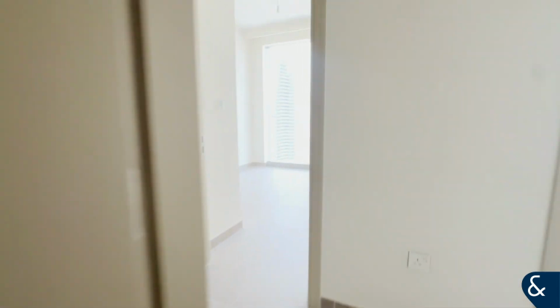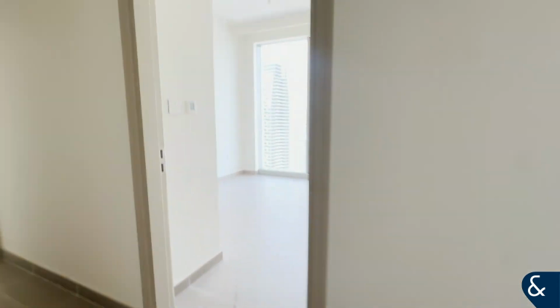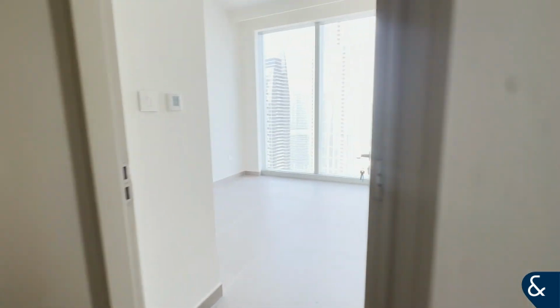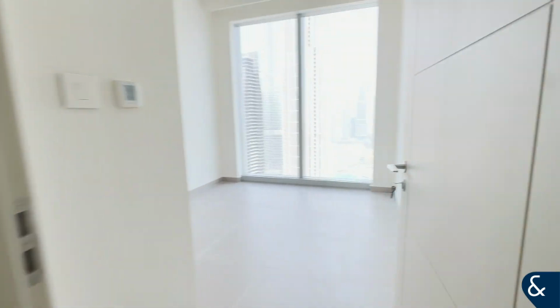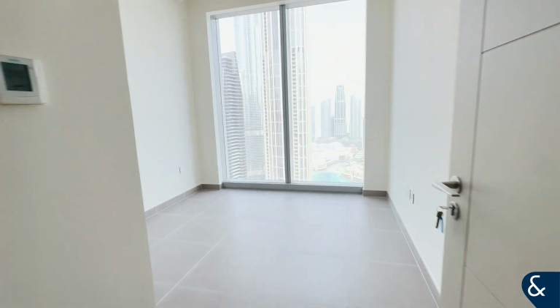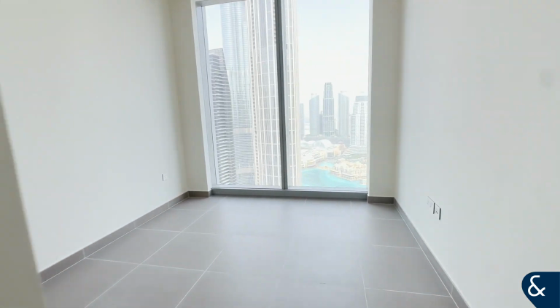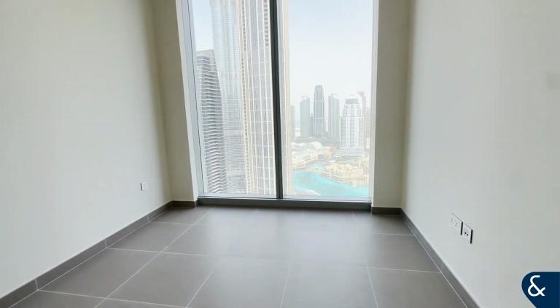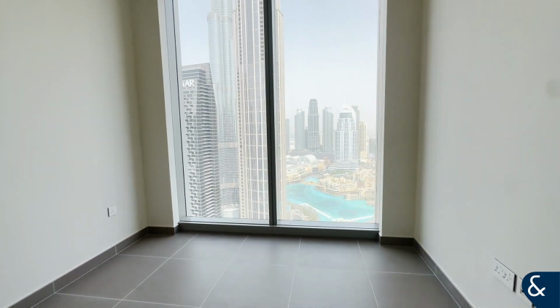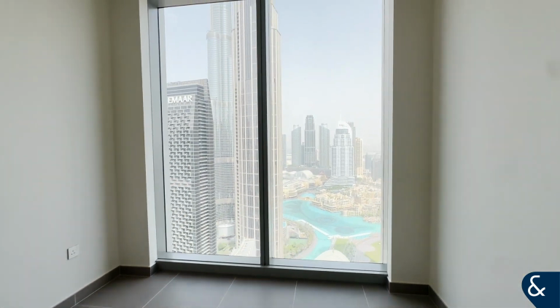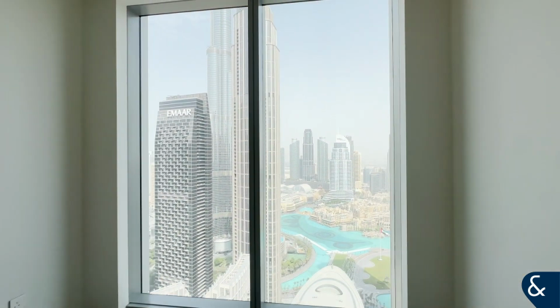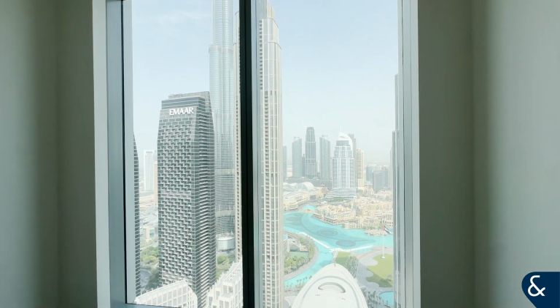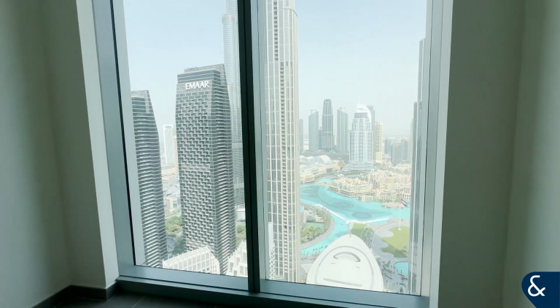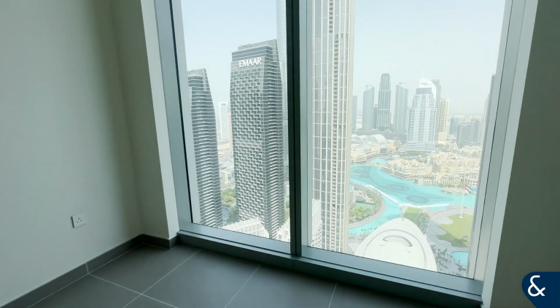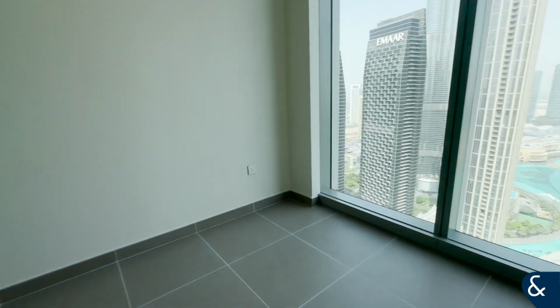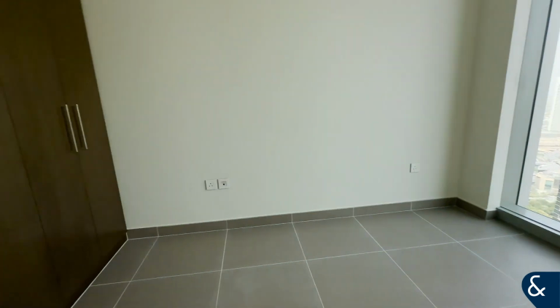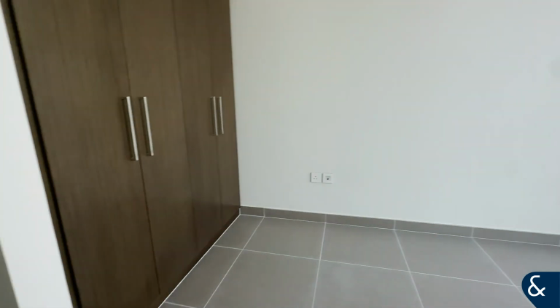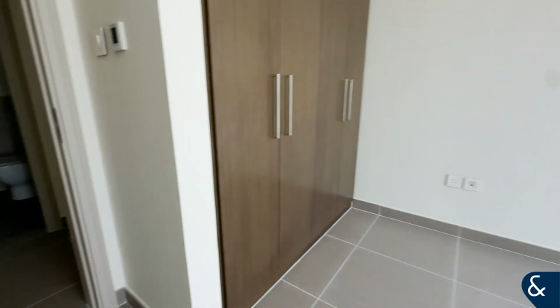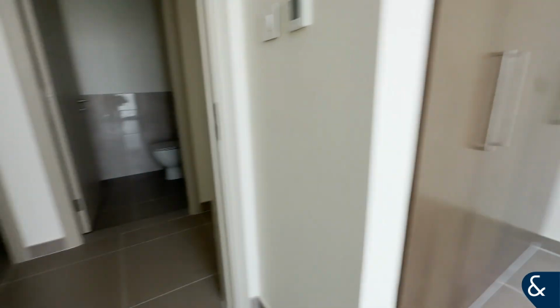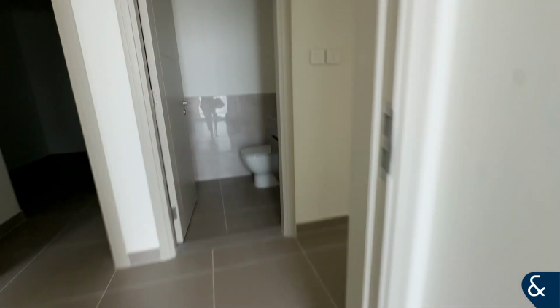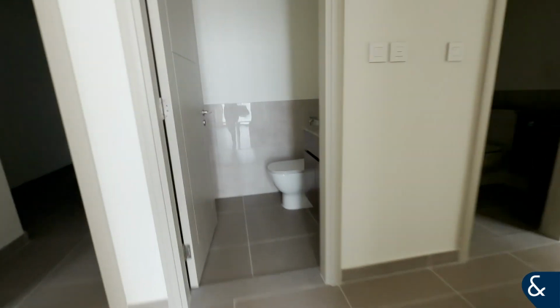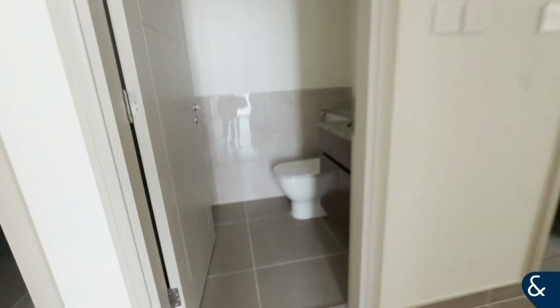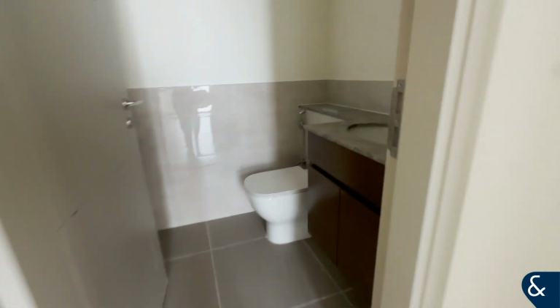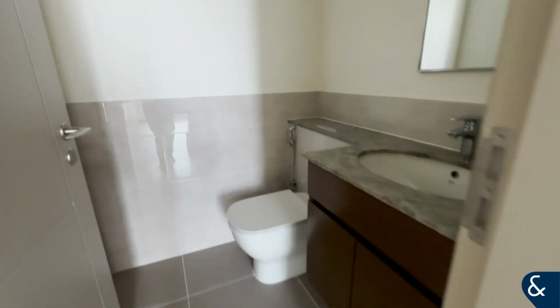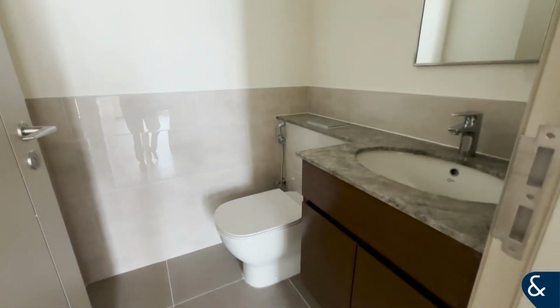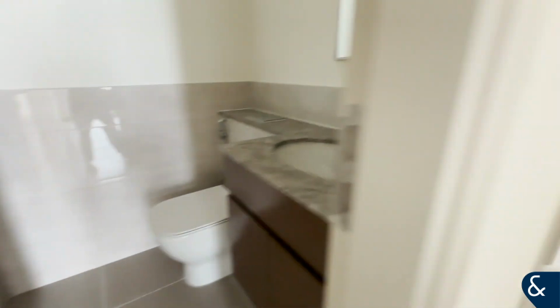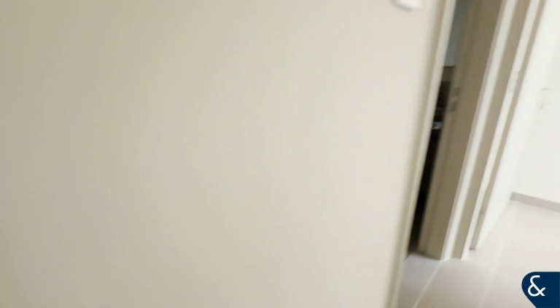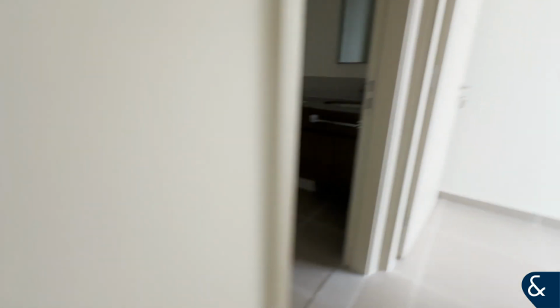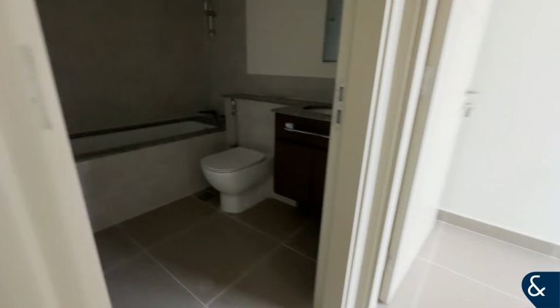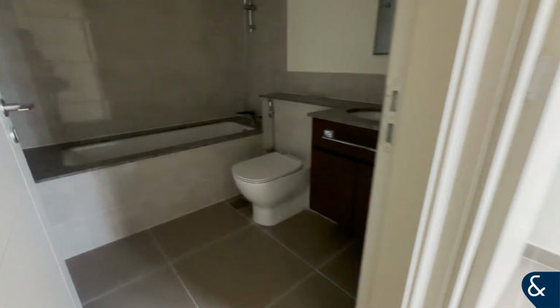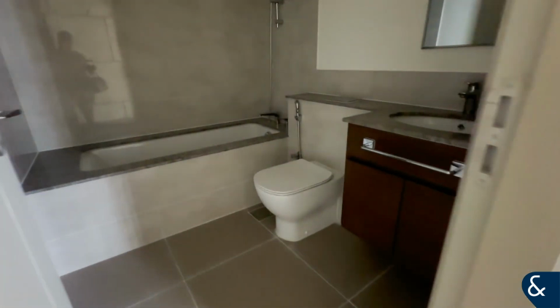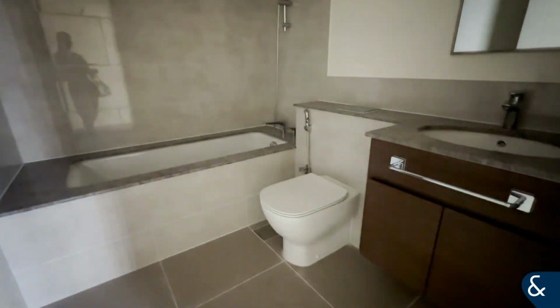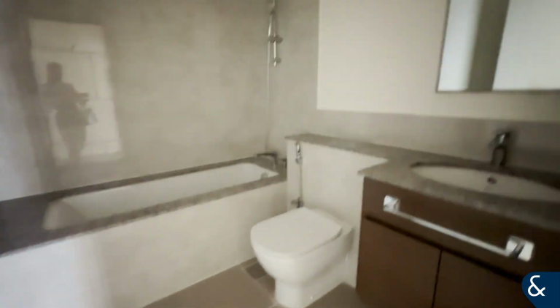Bedroom number two — again the full view and the fitted wardrobes. You've got a guest bathroom here as well.